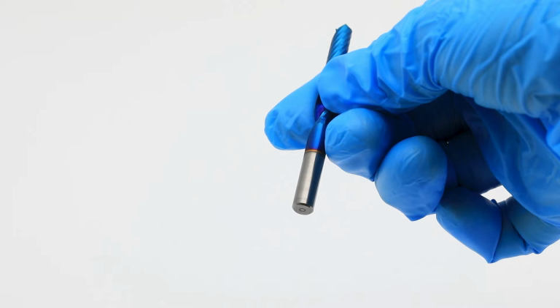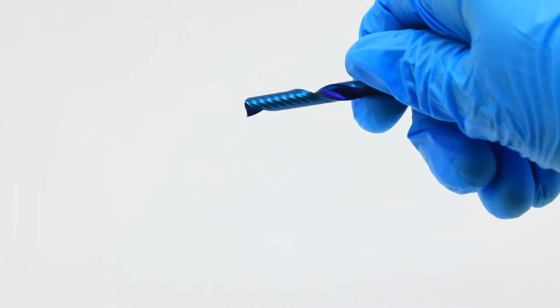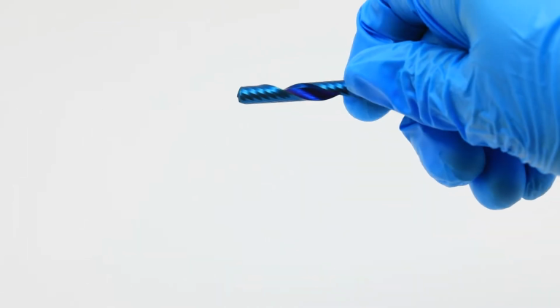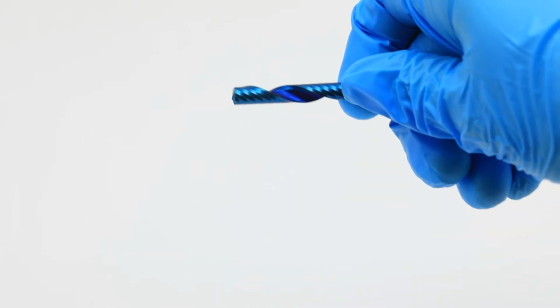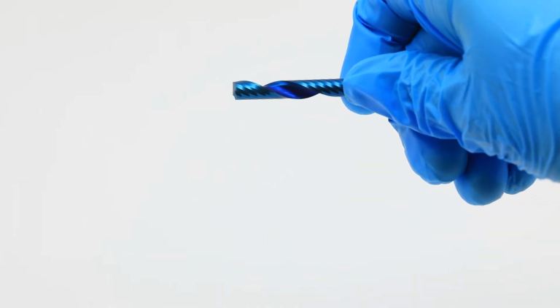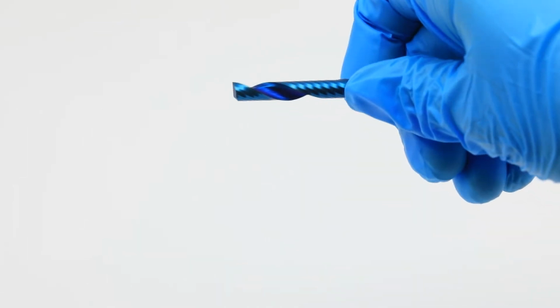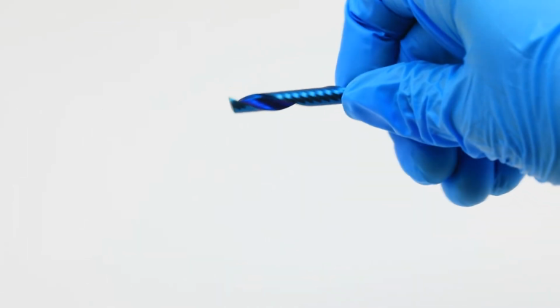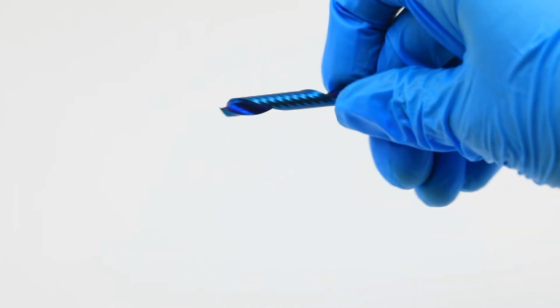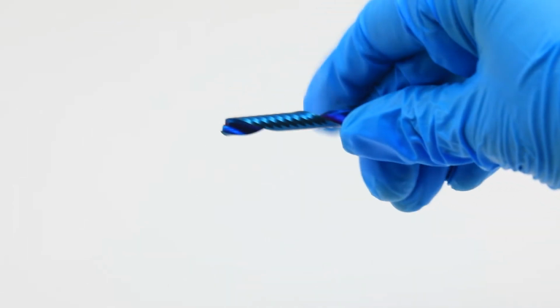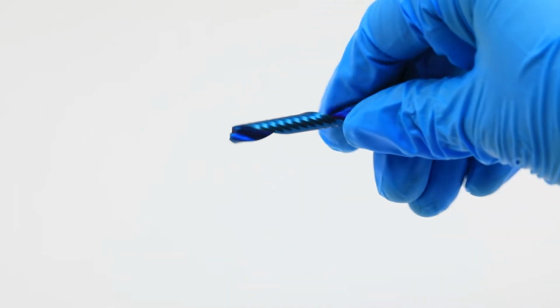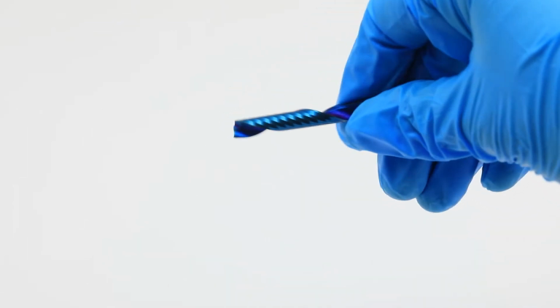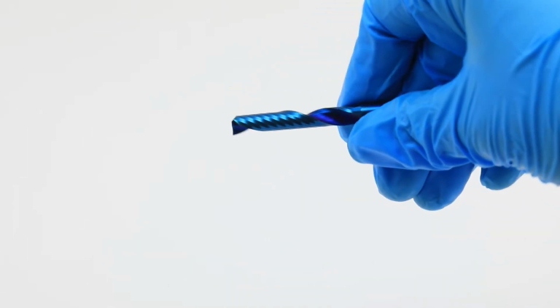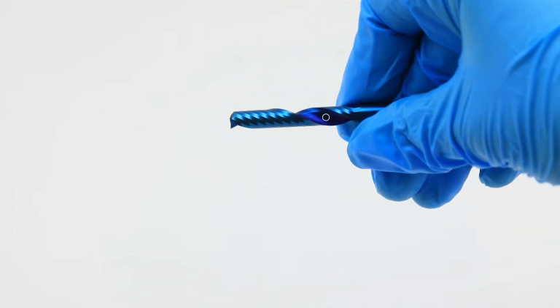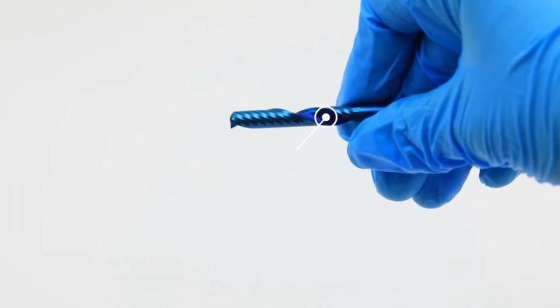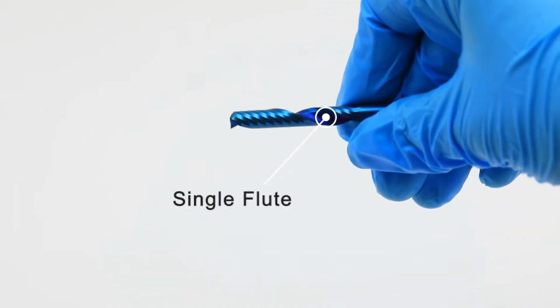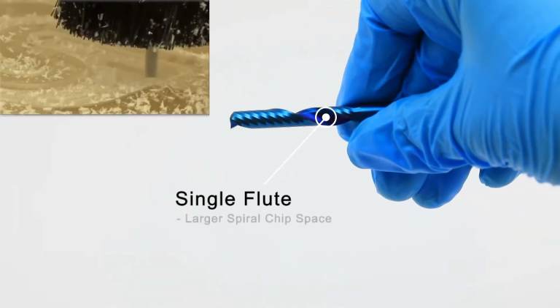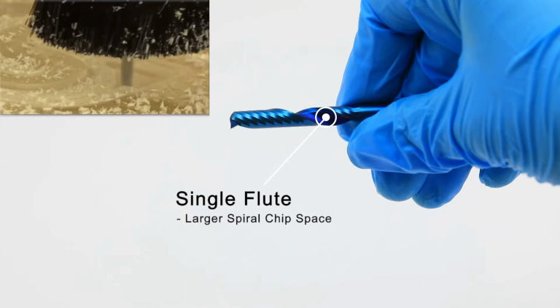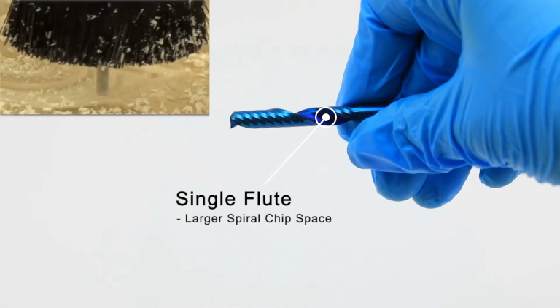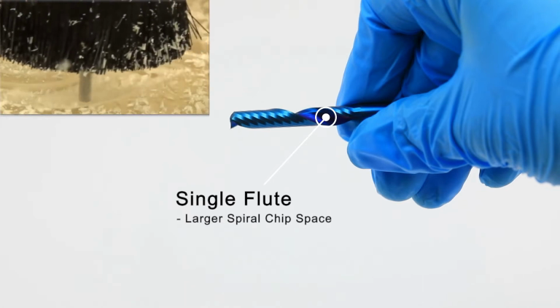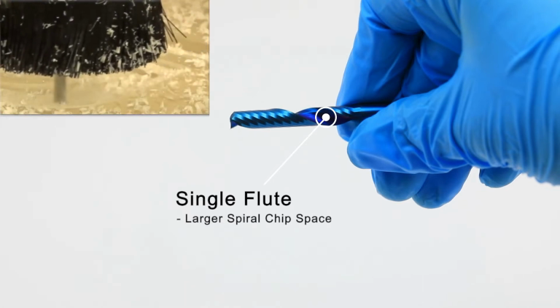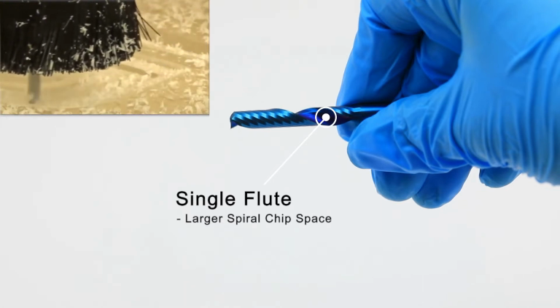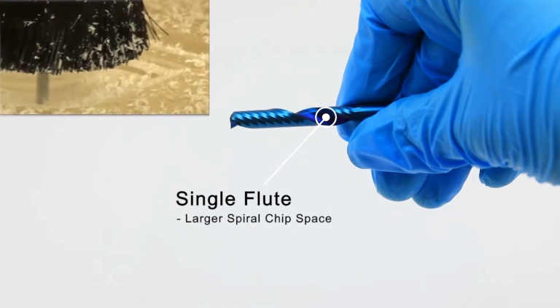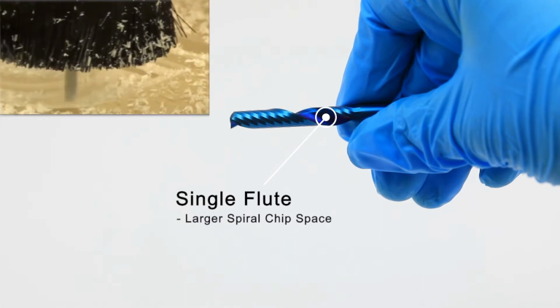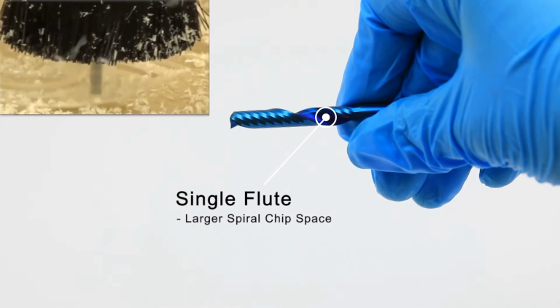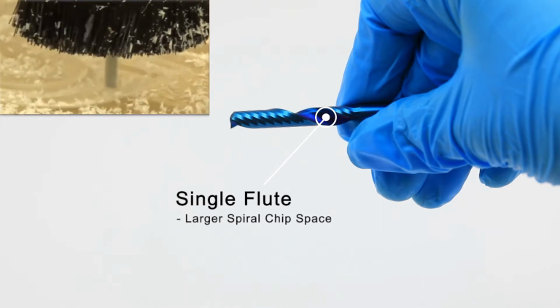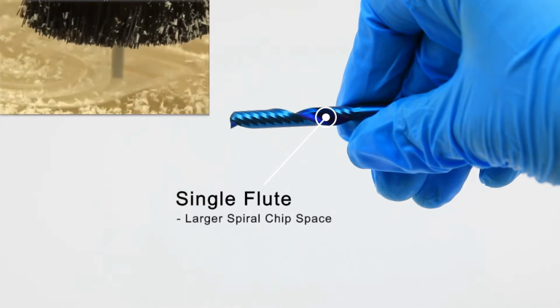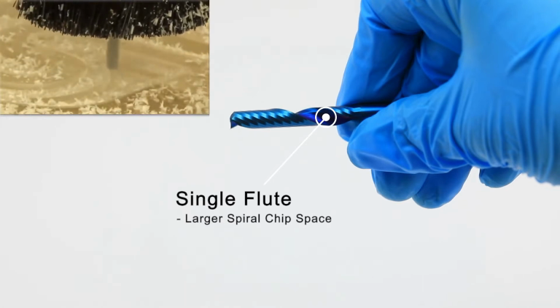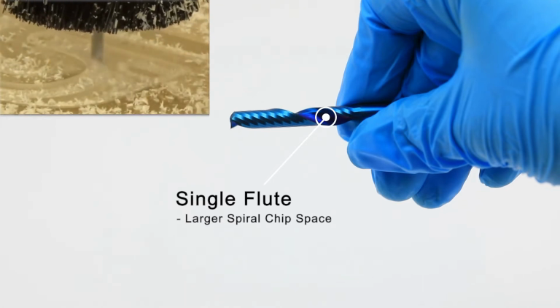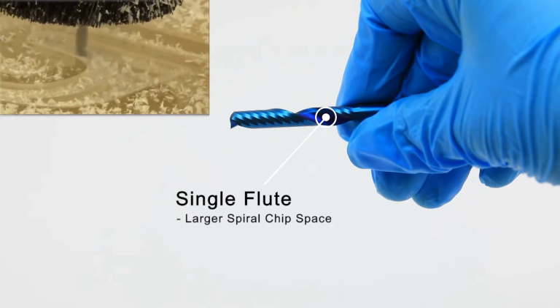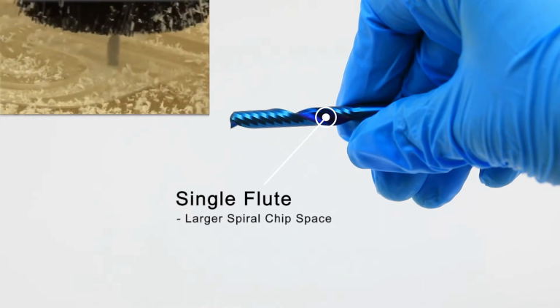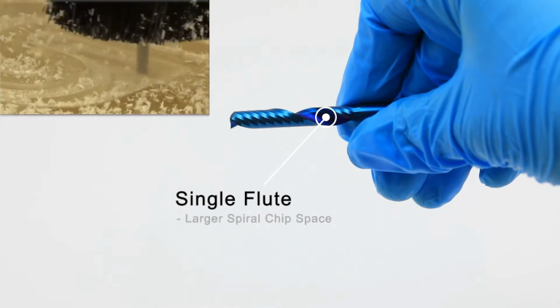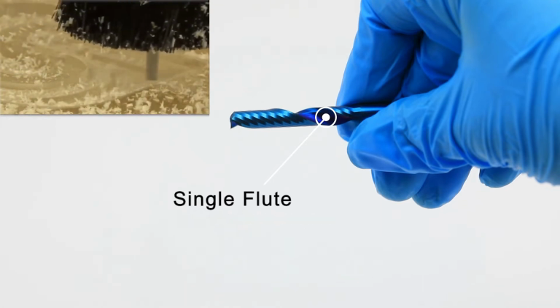This tool has a larger flute valley than its two flute counterpart, which allows for bigger chips. With a larger chip, more heat can be transferred away from the material without it melting.